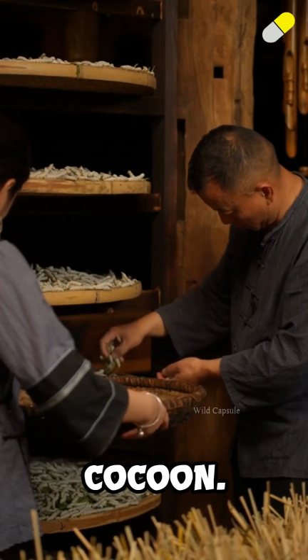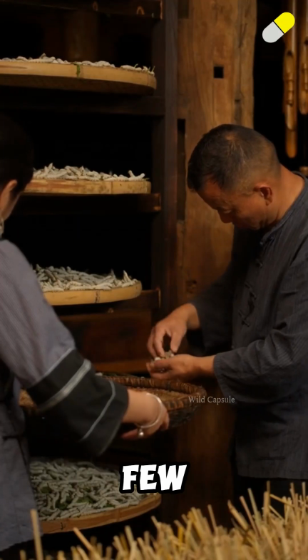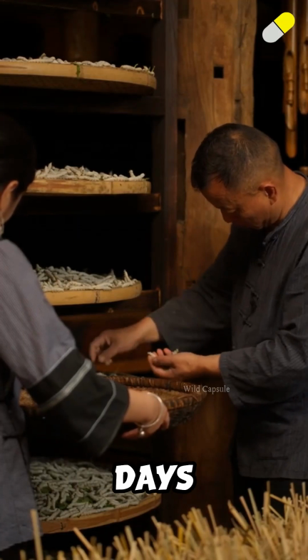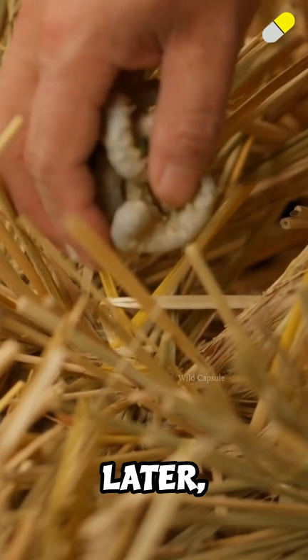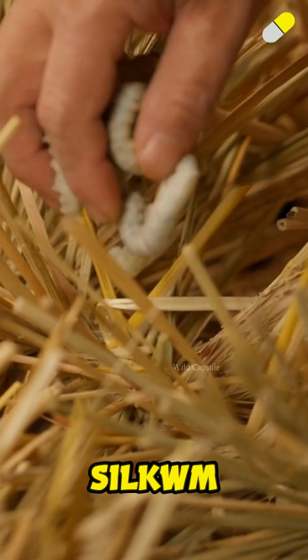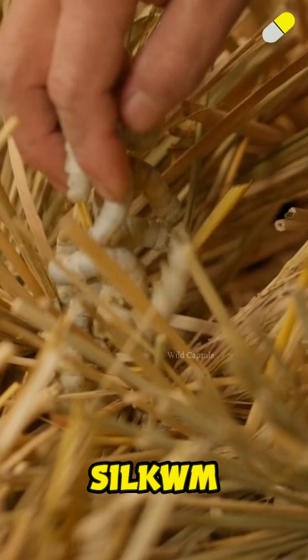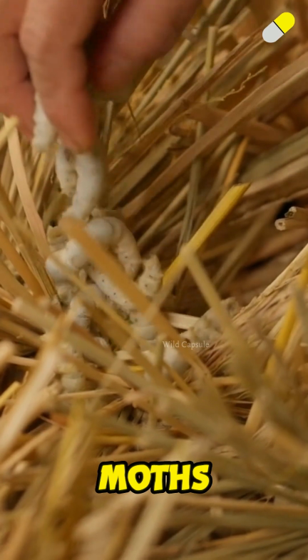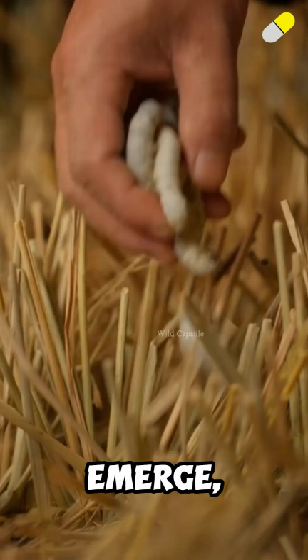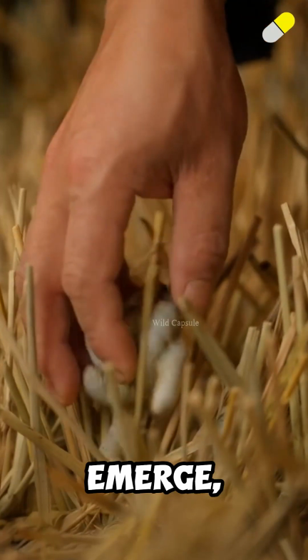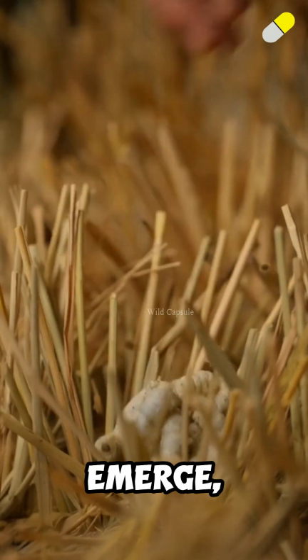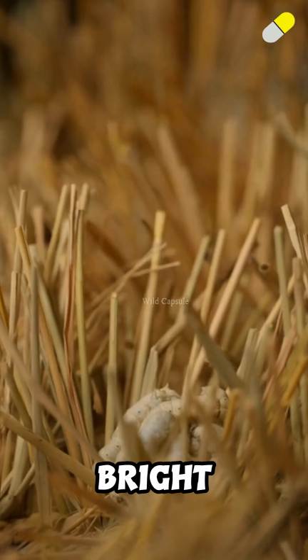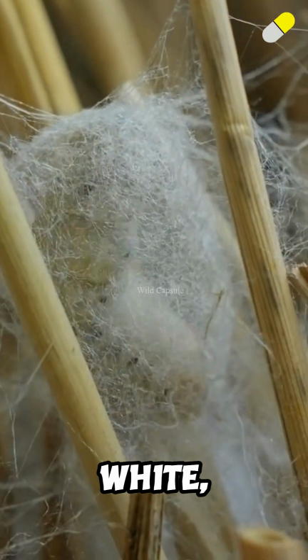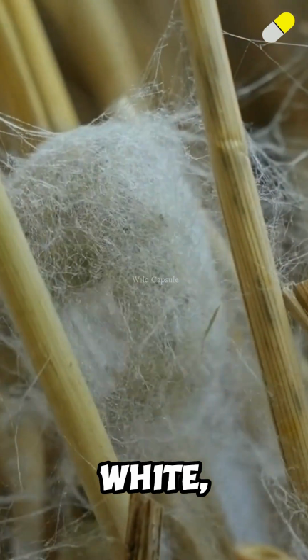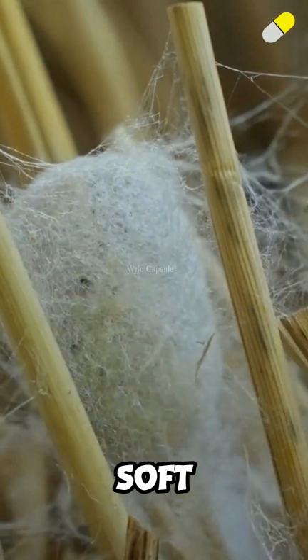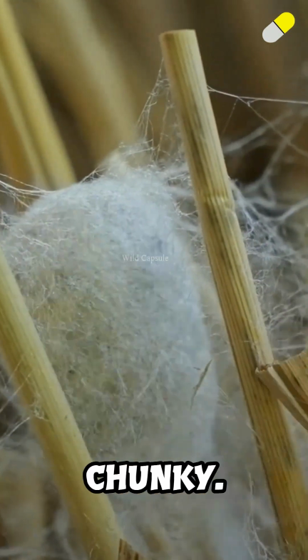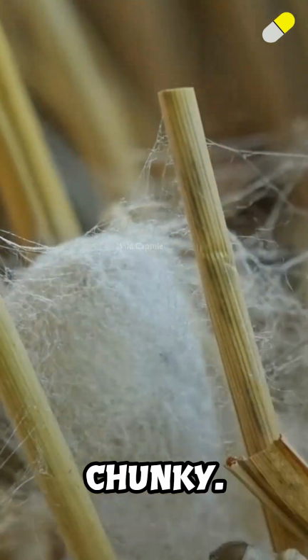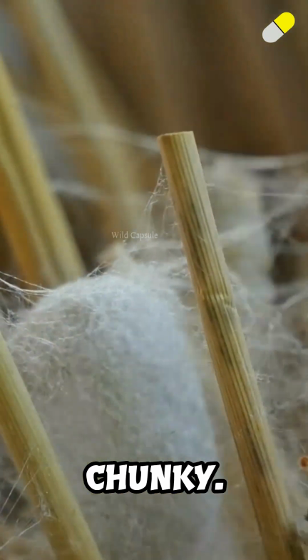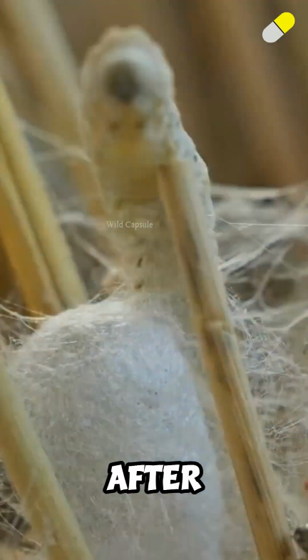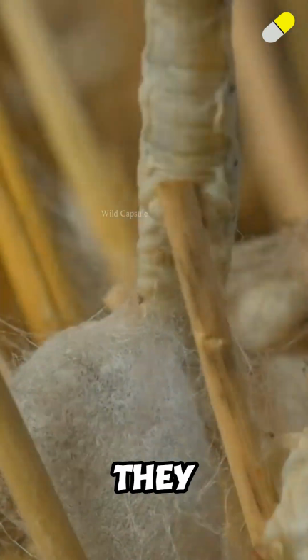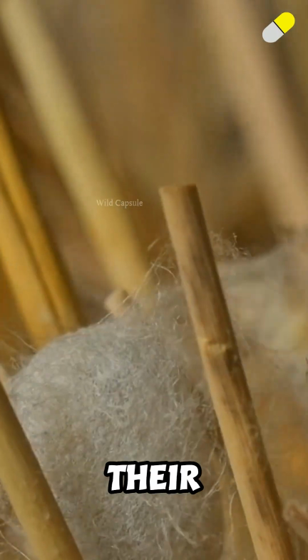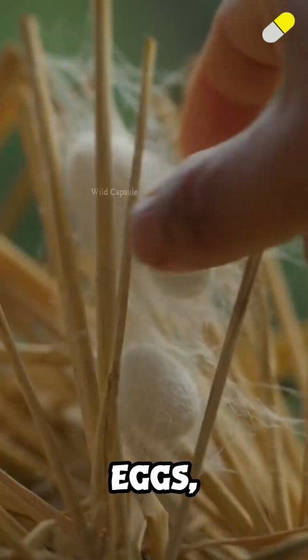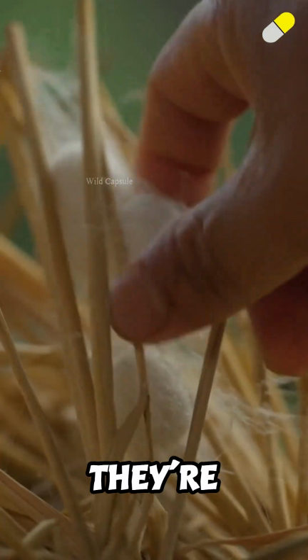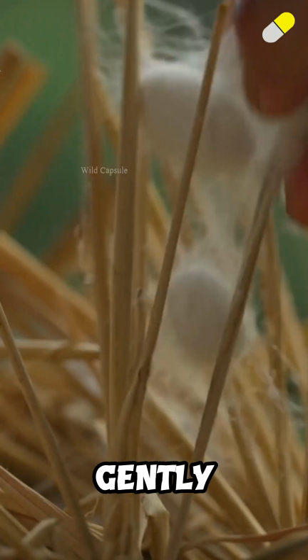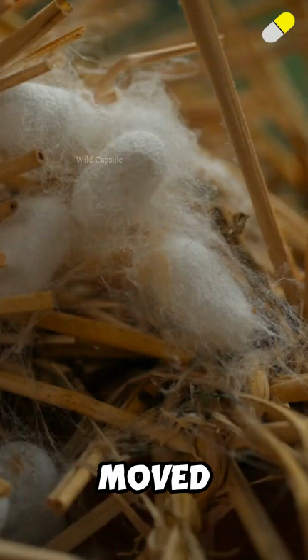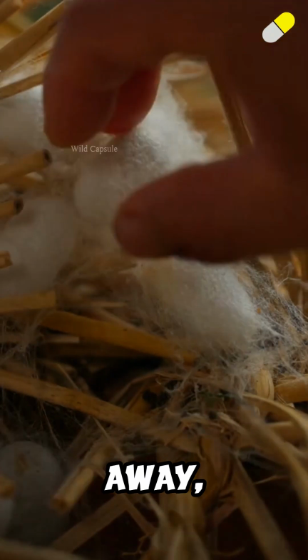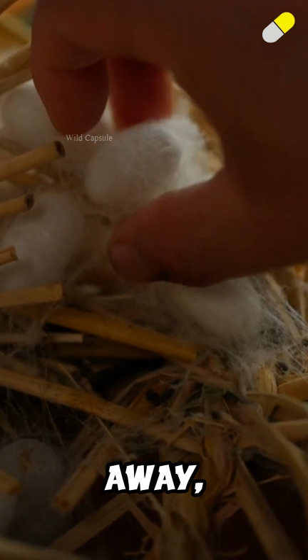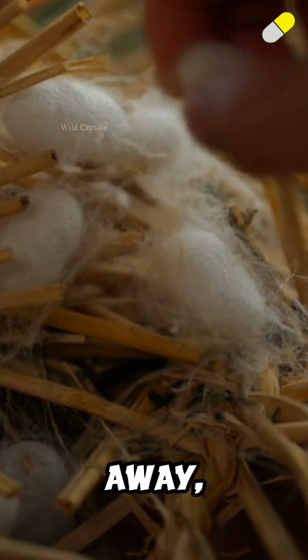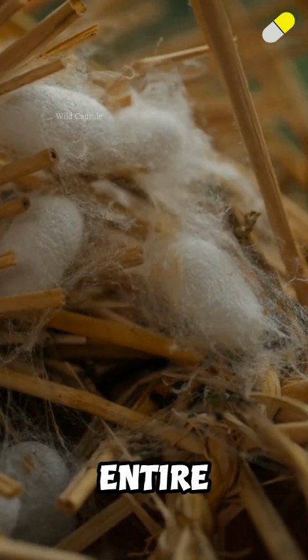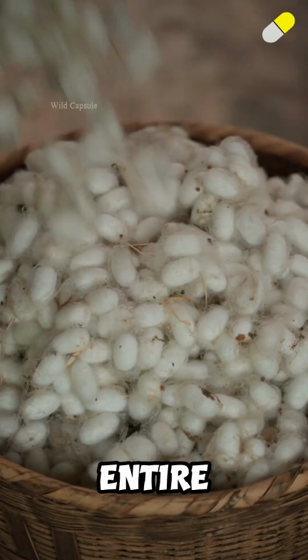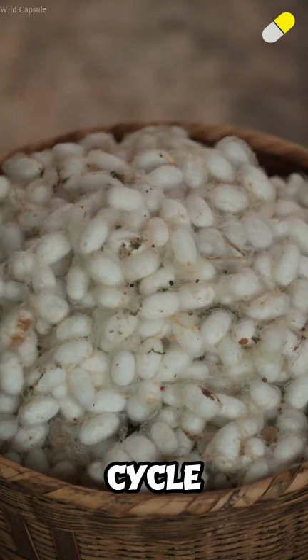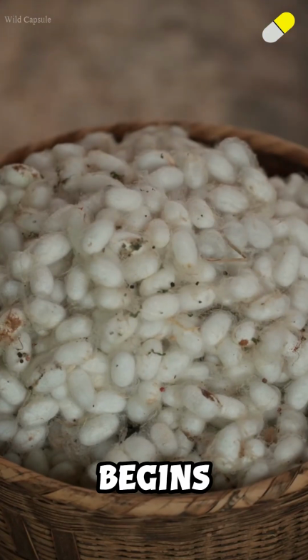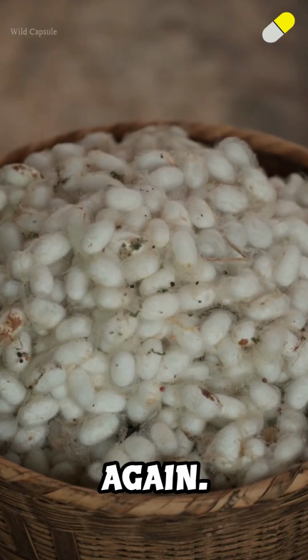A few days later, the silkworm moths emerge, bright white, soft, and chunky. After they lay their eggs, they're gently moved away, and the entire cycle begins again.